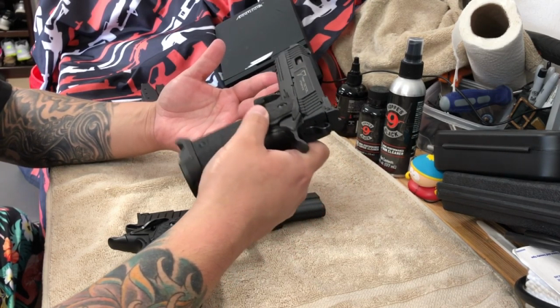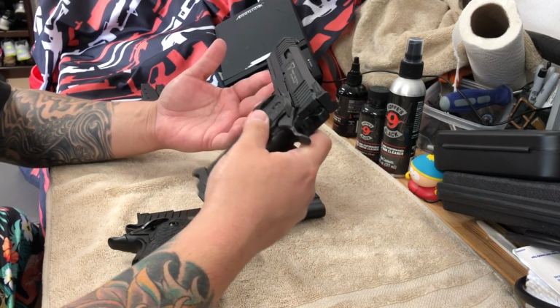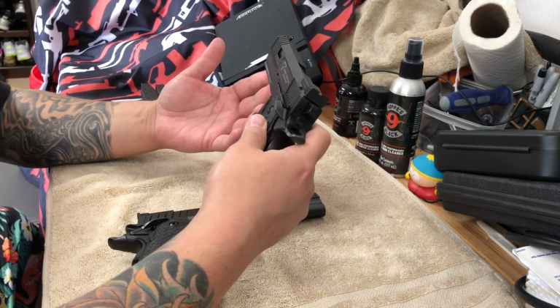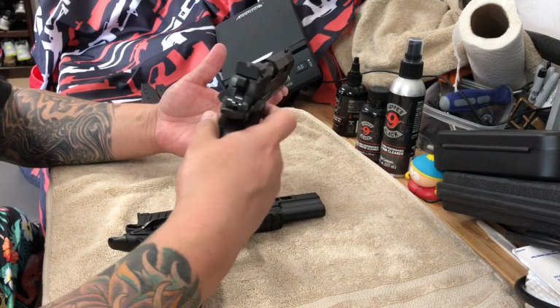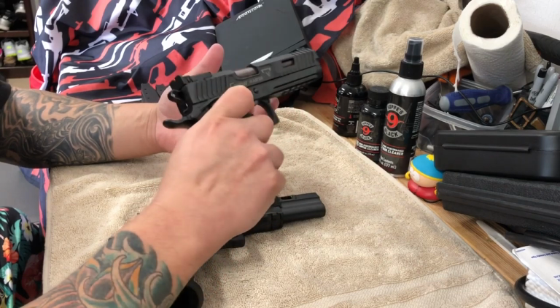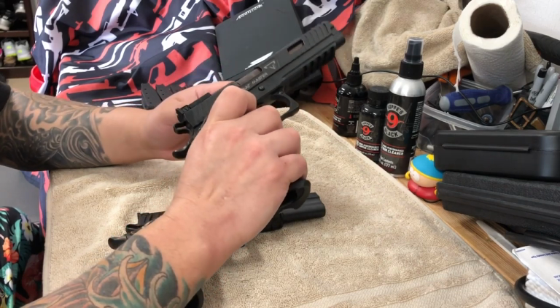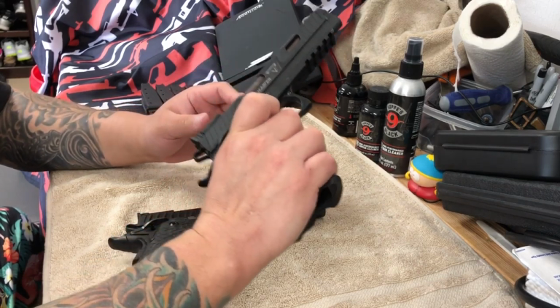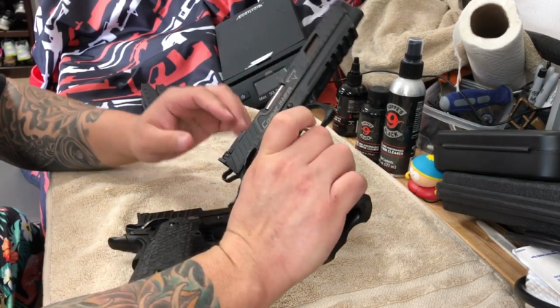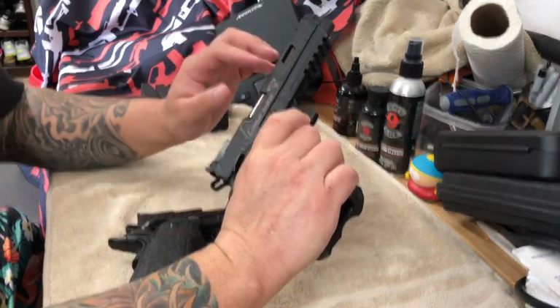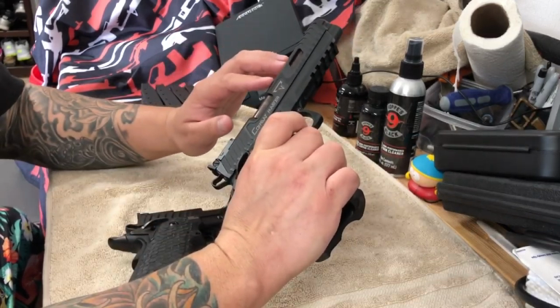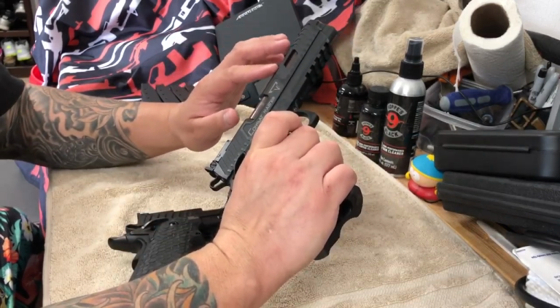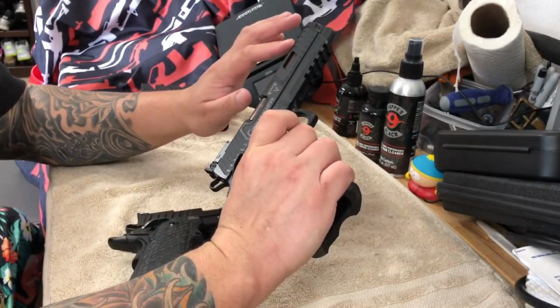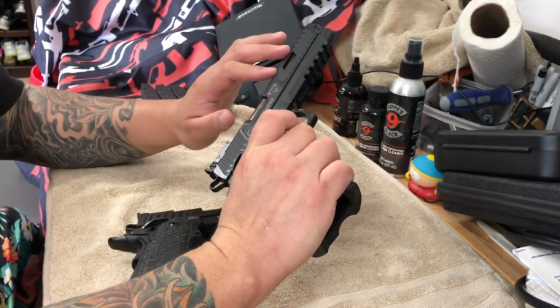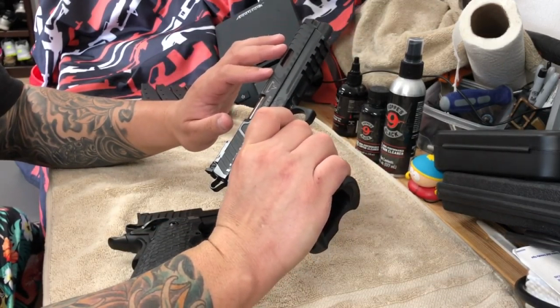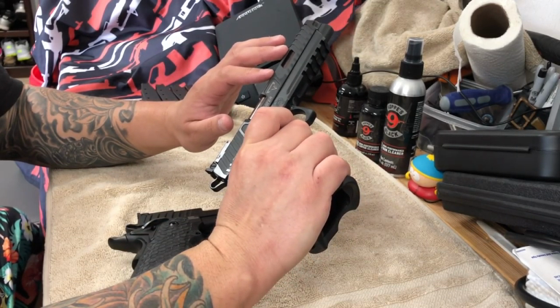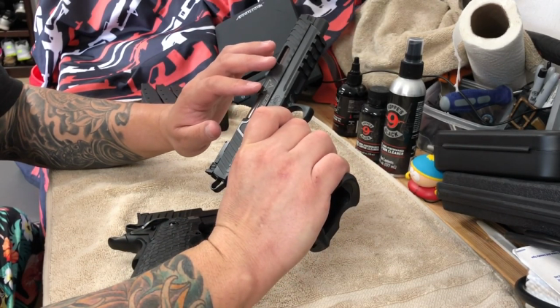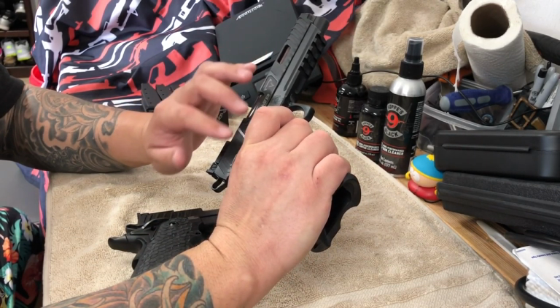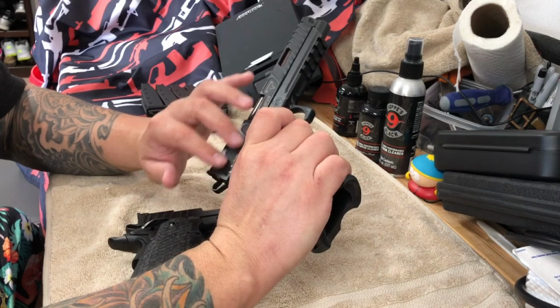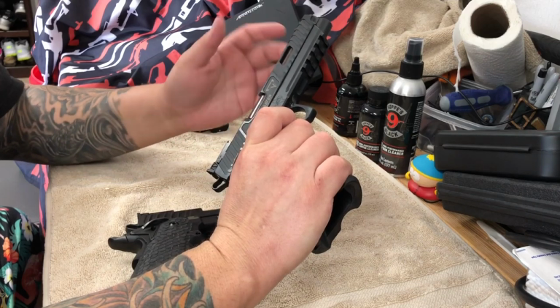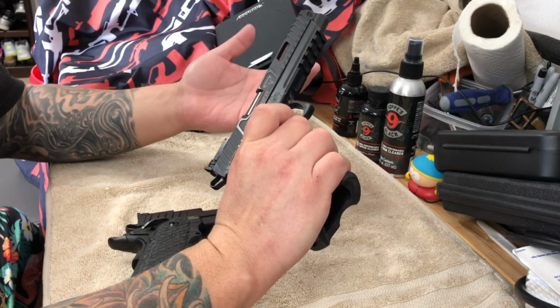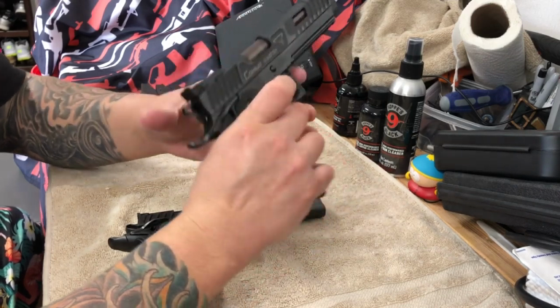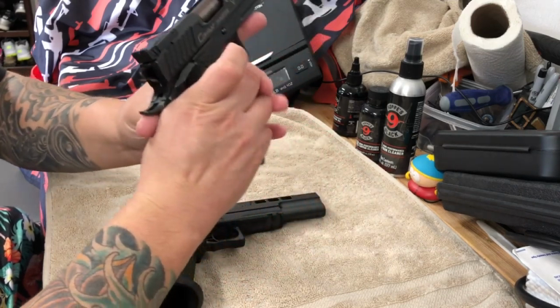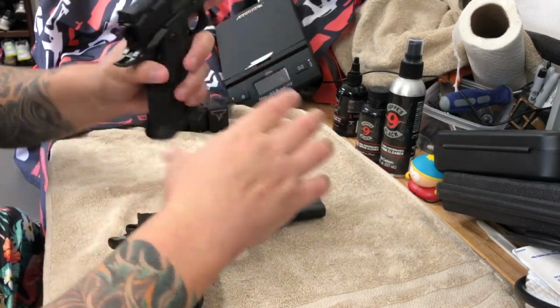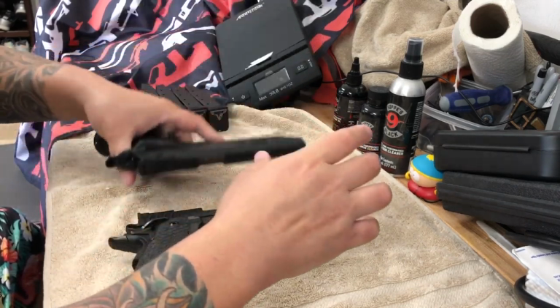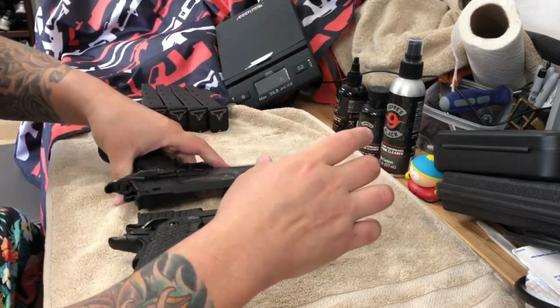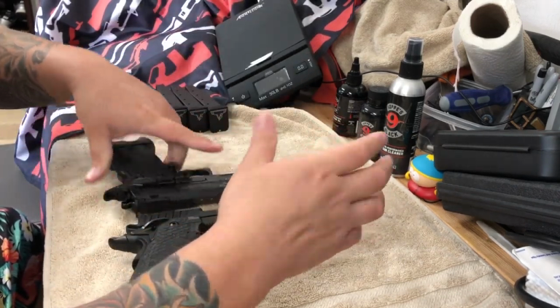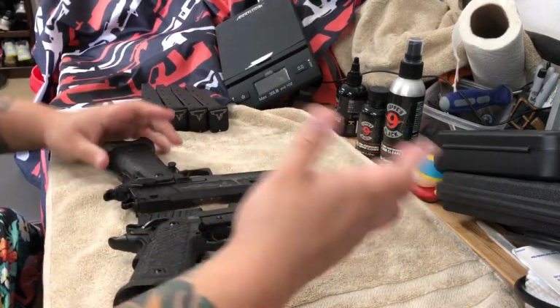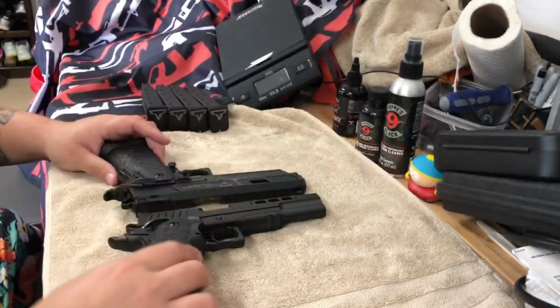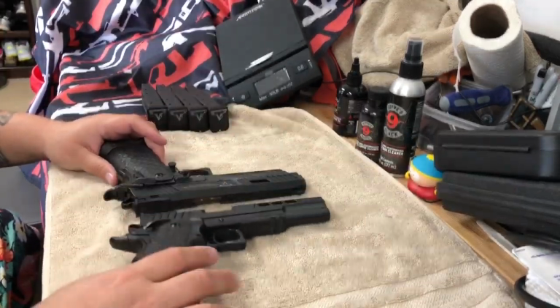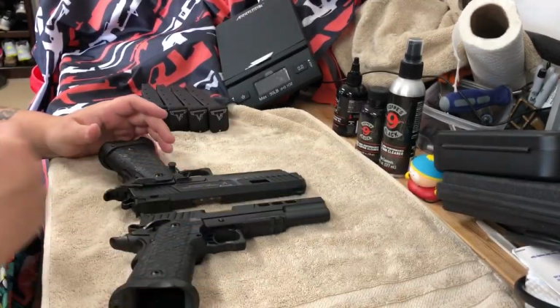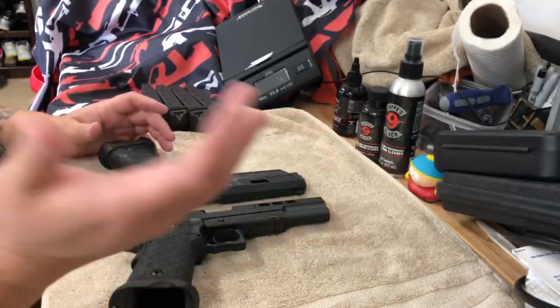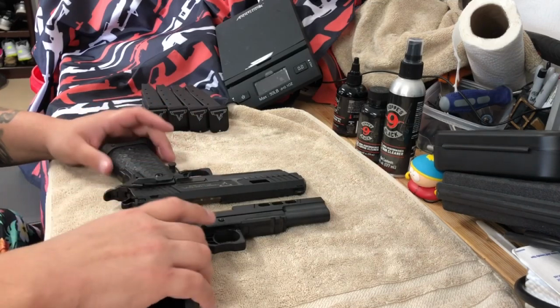The slide work on the Combat Master is more involved — you're getting a matte finish and also a shinier finish, so it's a two-tone finish, whereas the DVC-3 is just one finish.